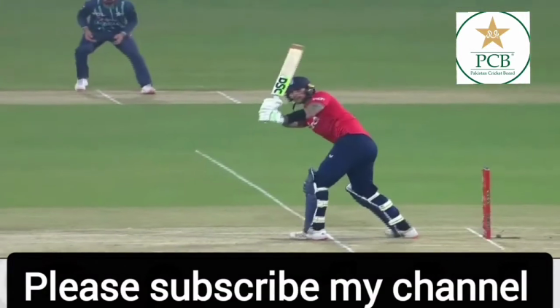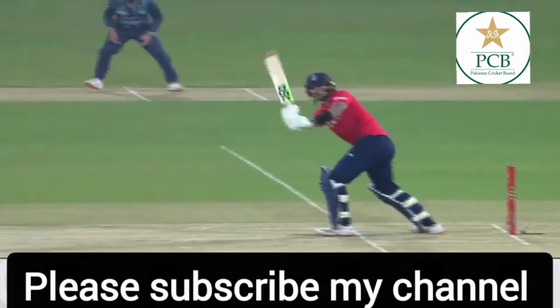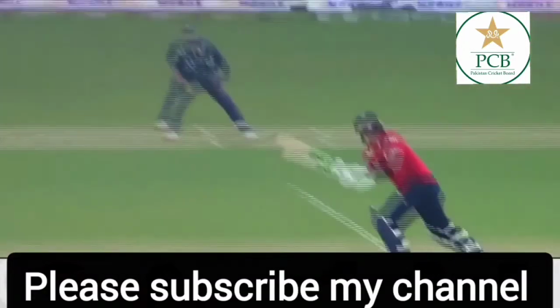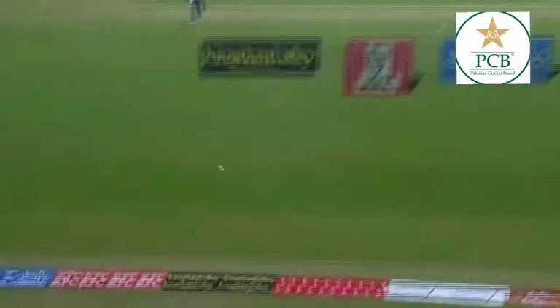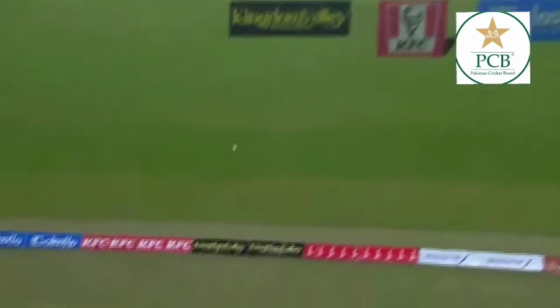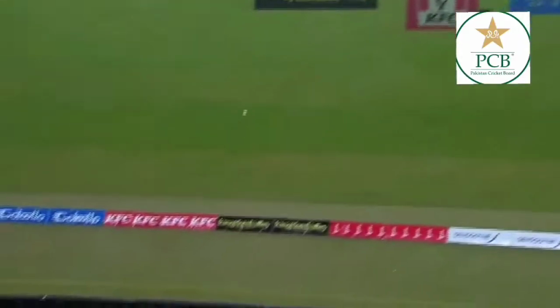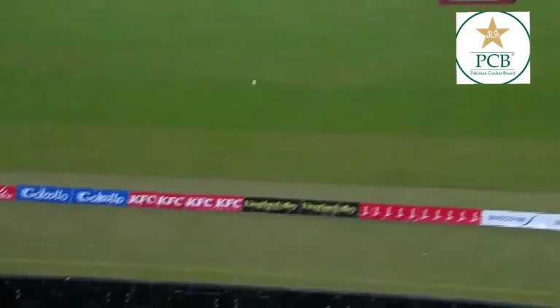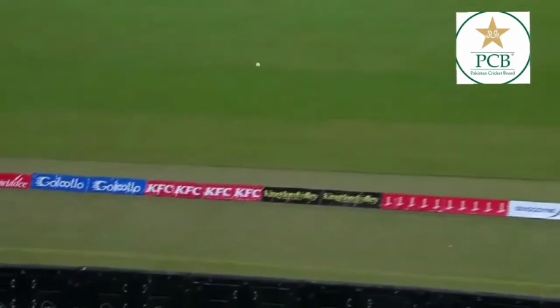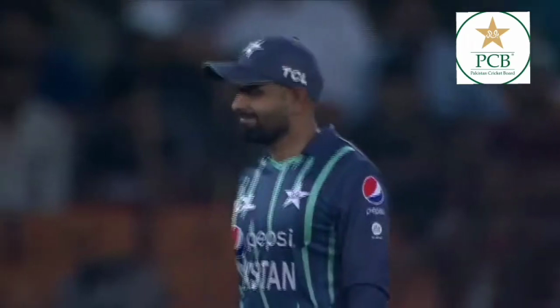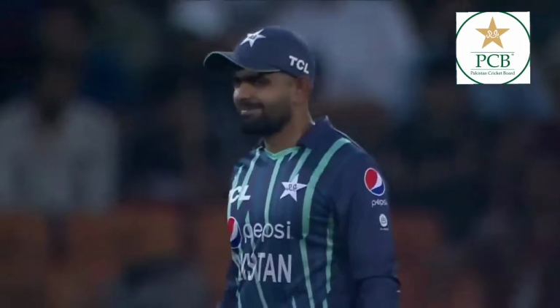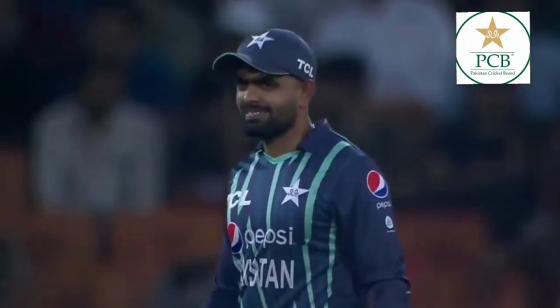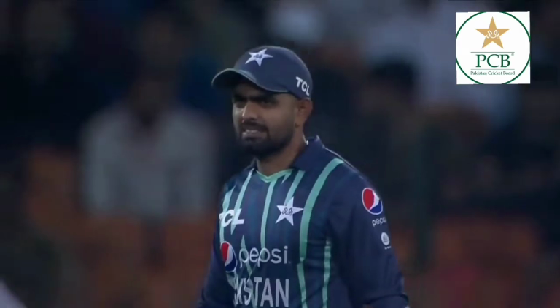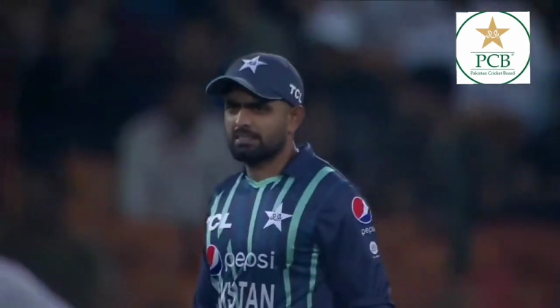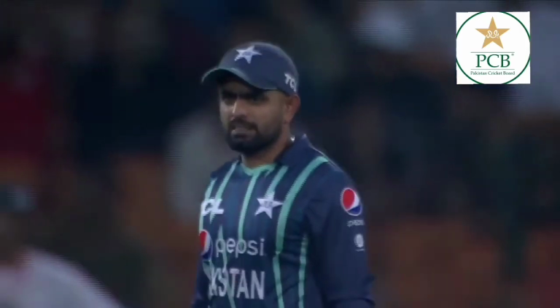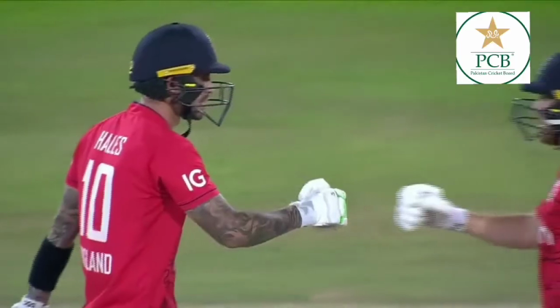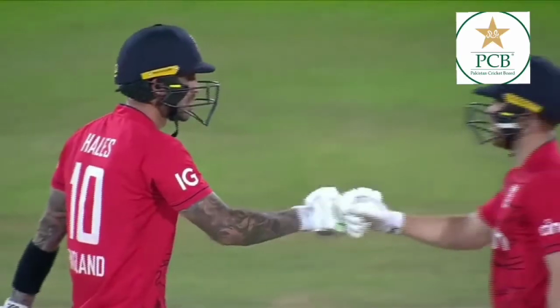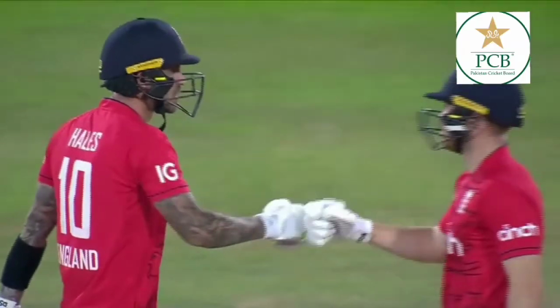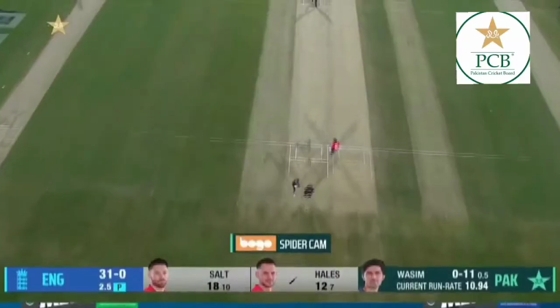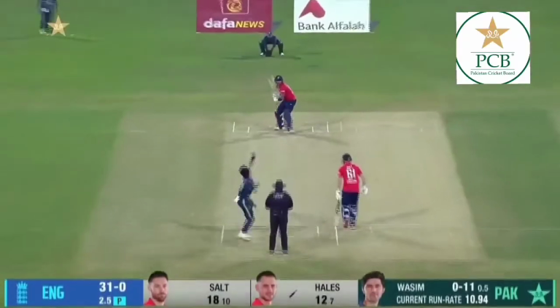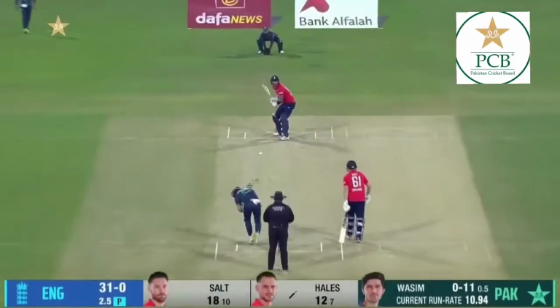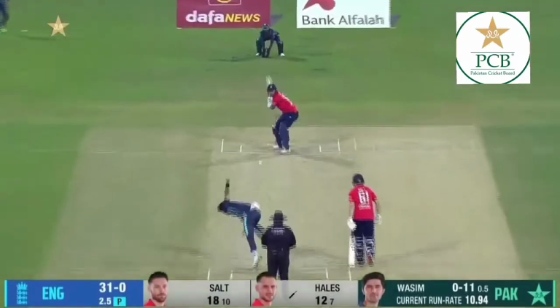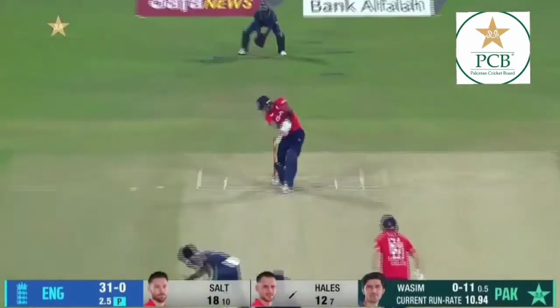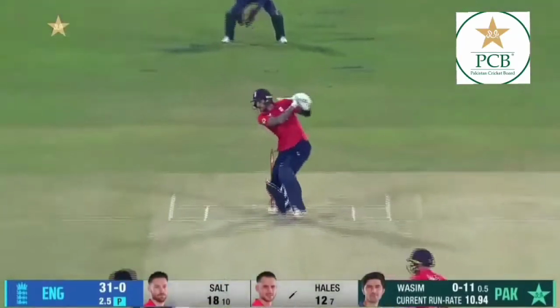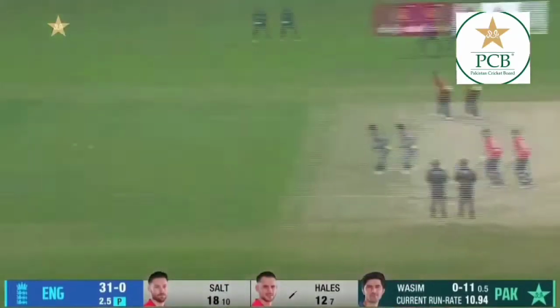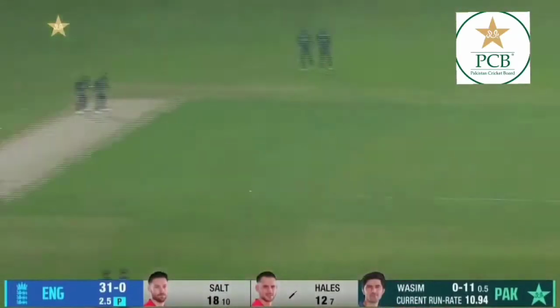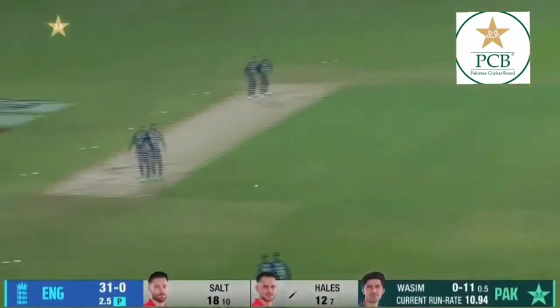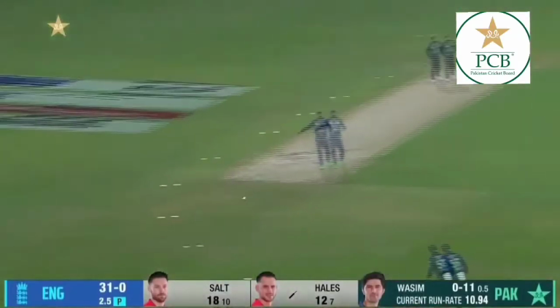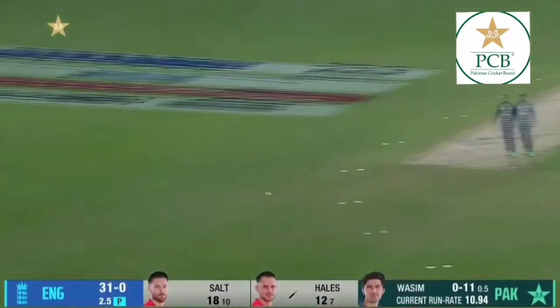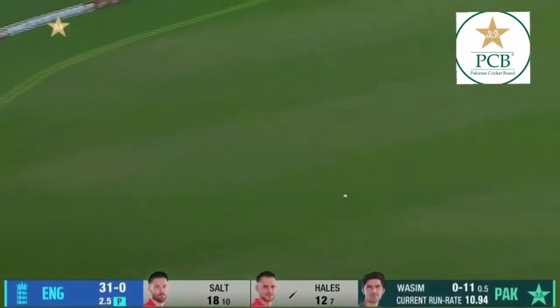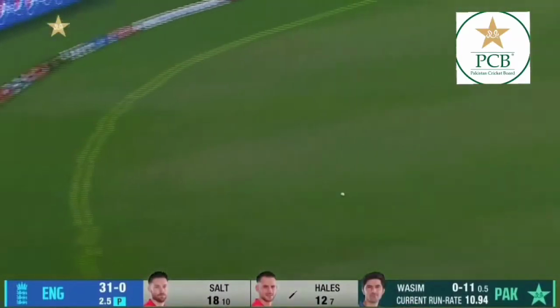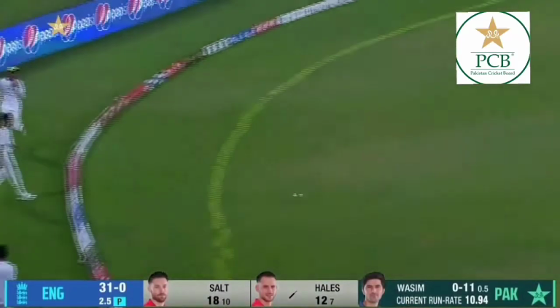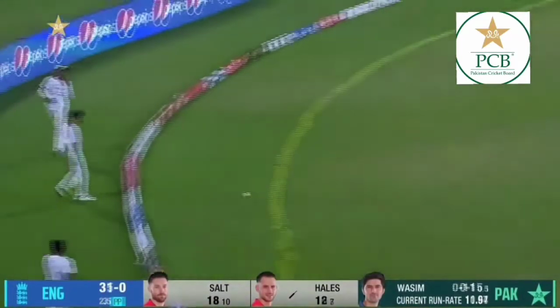Dominant stuff from Hales, equaling Phil Salt's approach from the other night. These two... beautiful, absolutely beautiful.